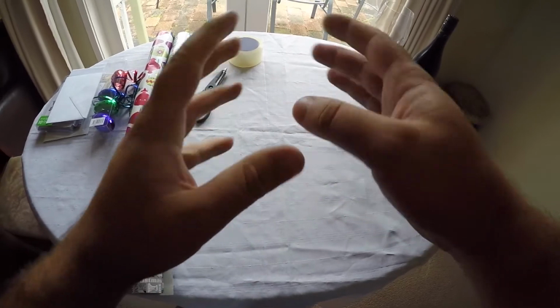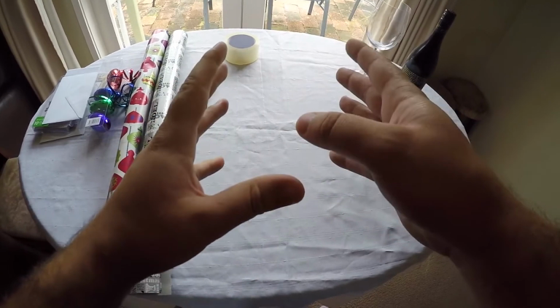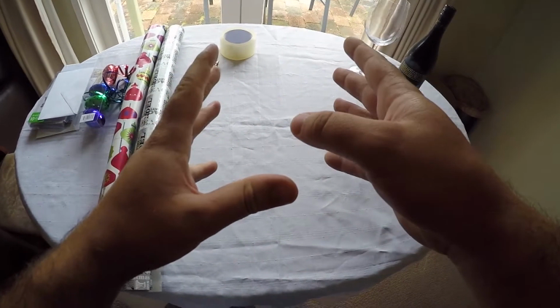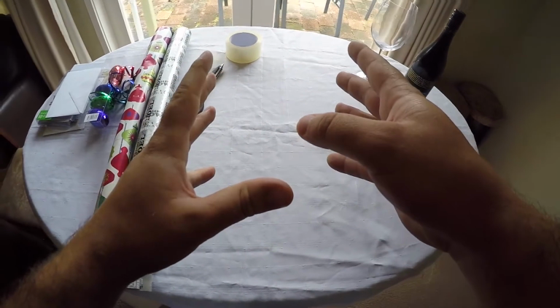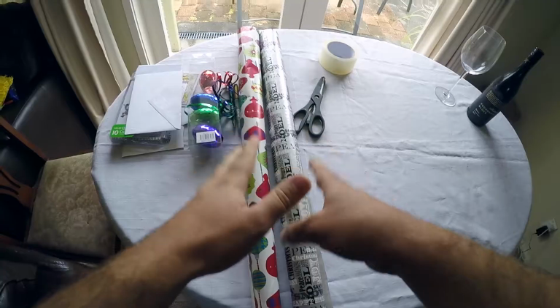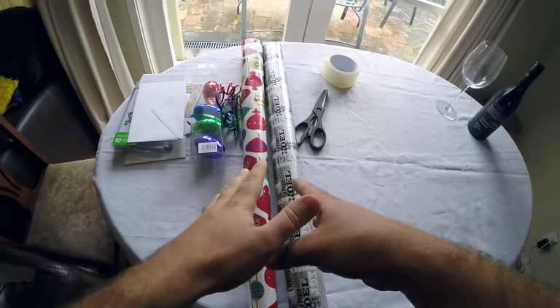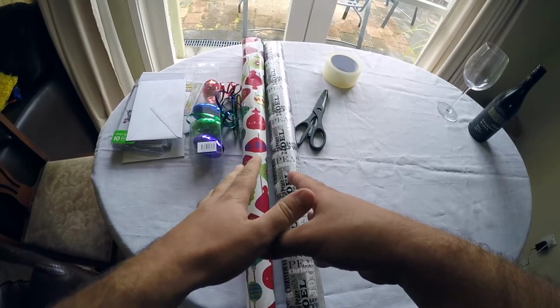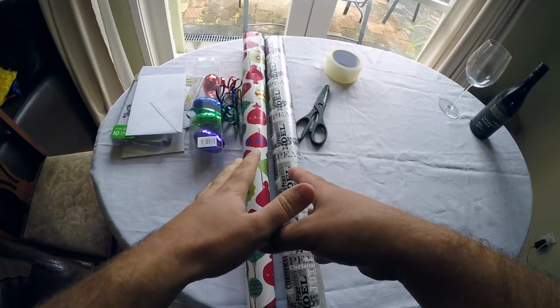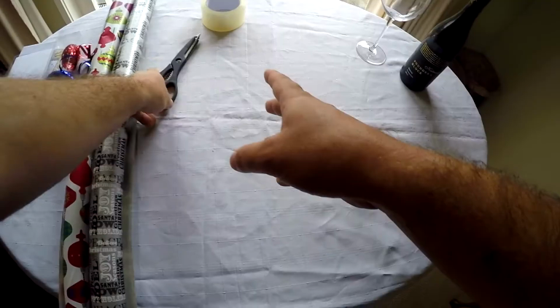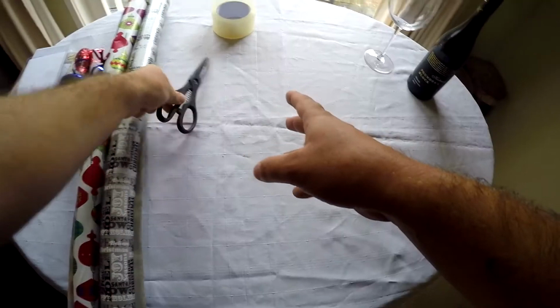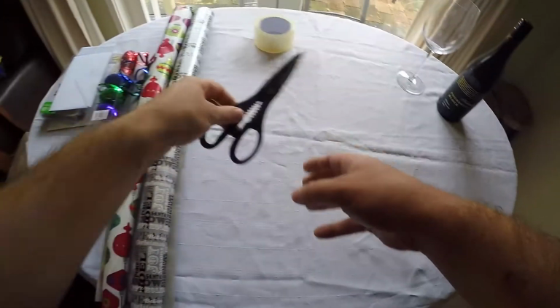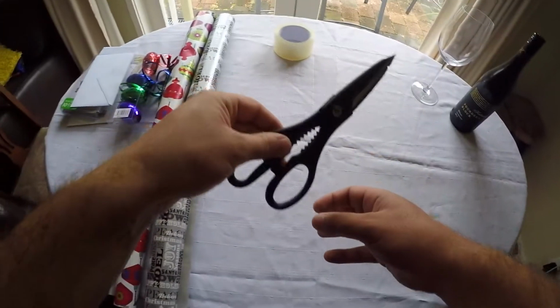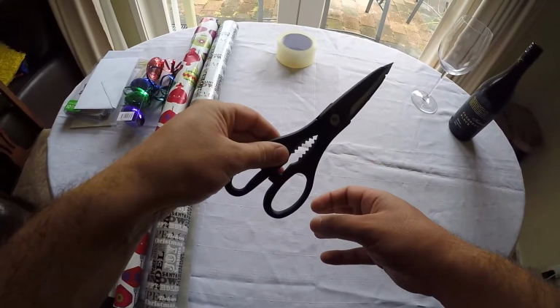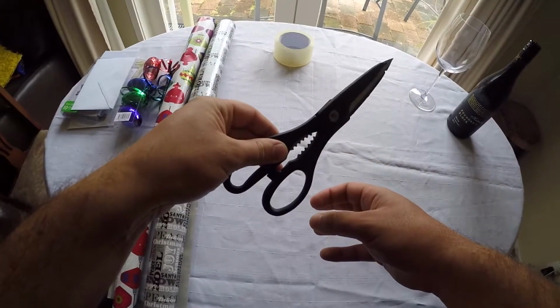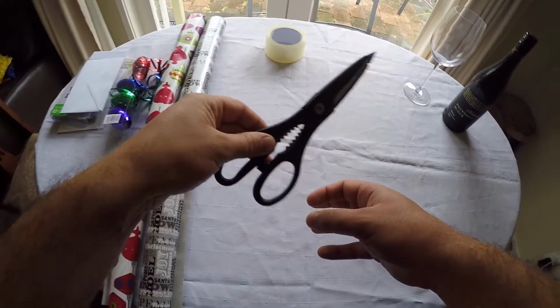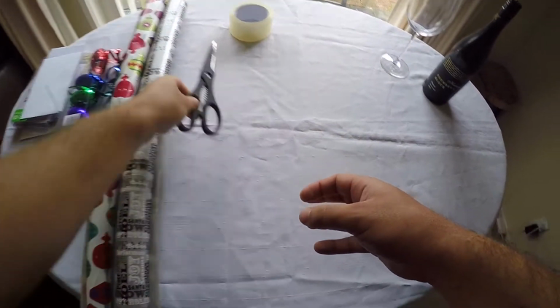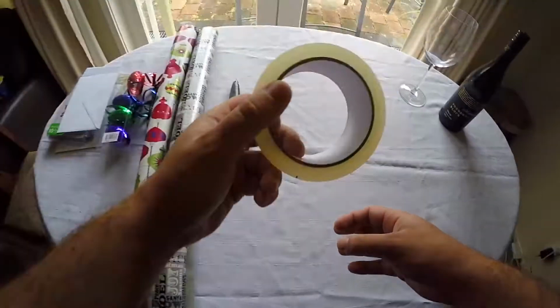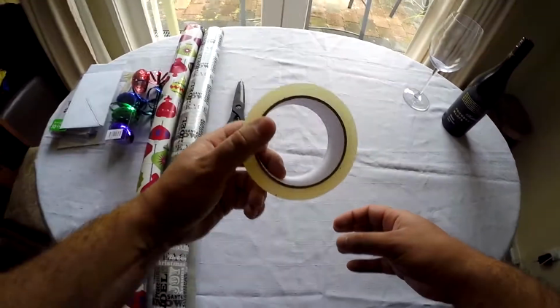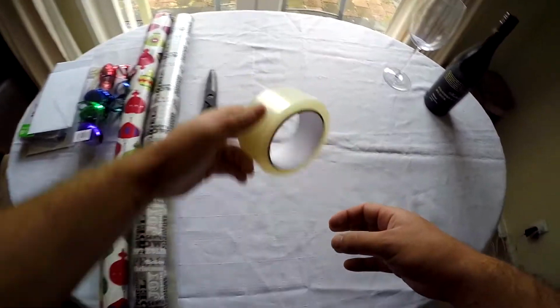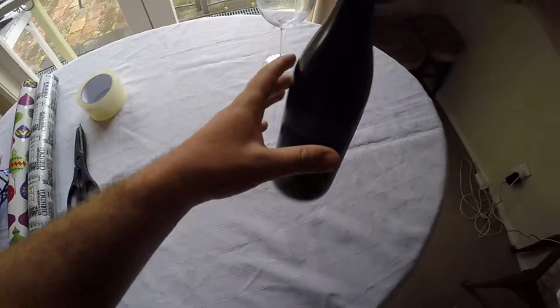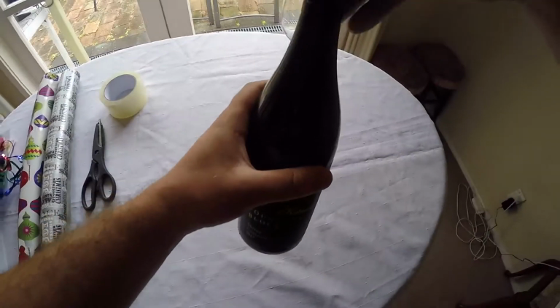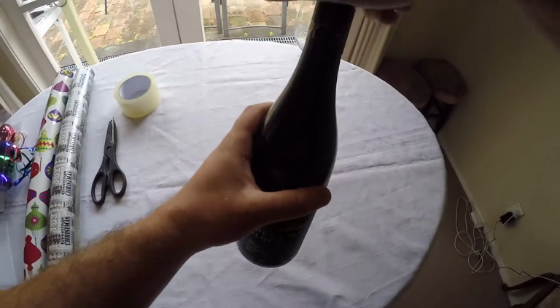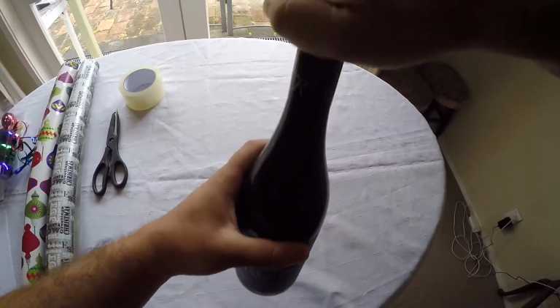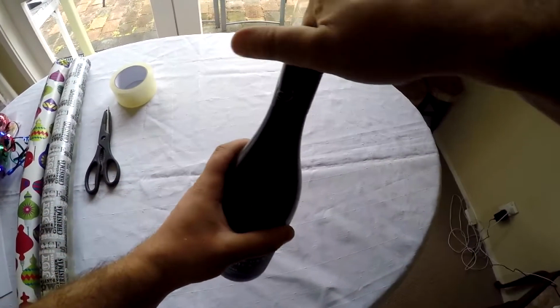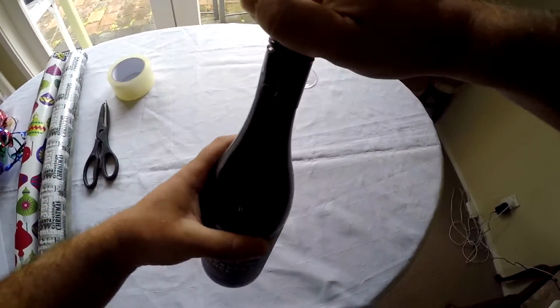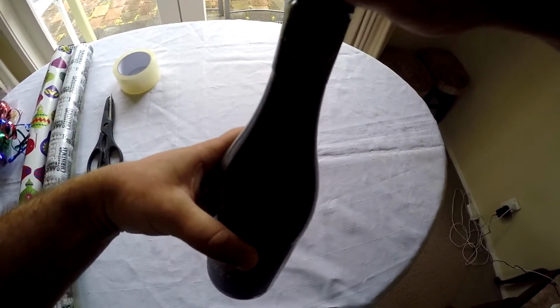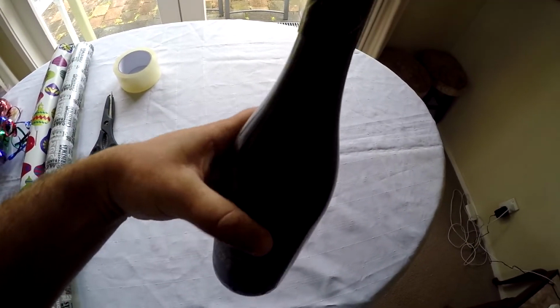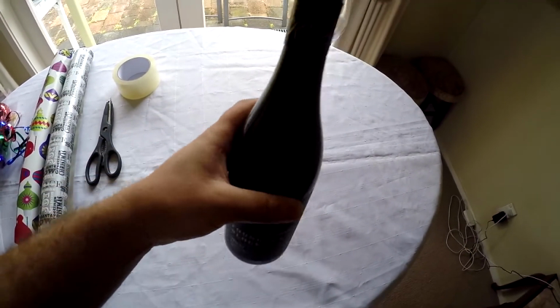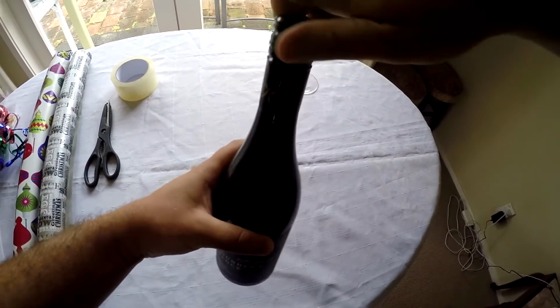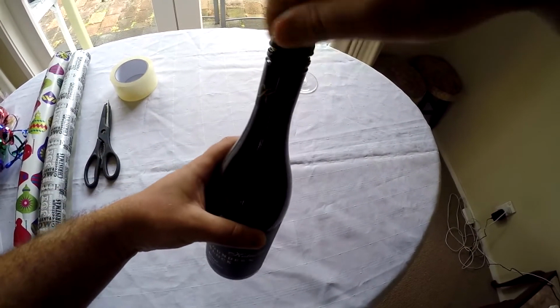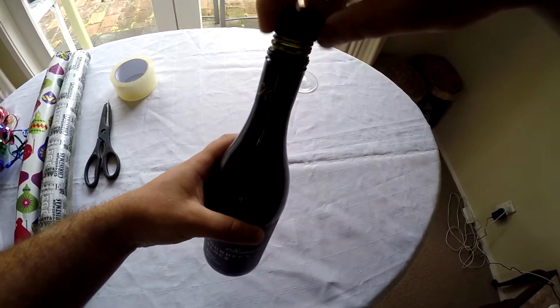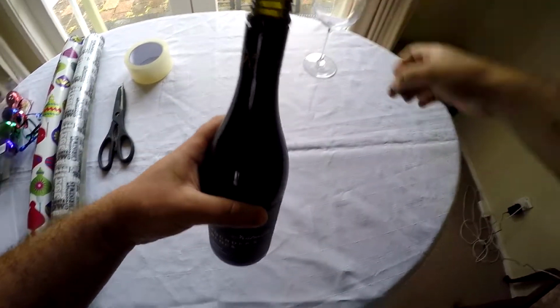So here's what you're going to need: wrapping paper, a pair of scissors, tape, and a nice bottle of wine — that's always necessary.